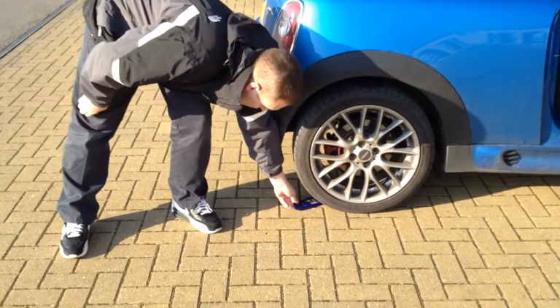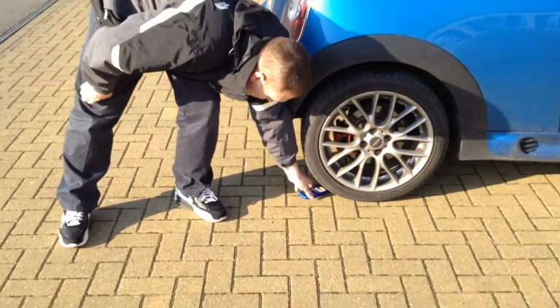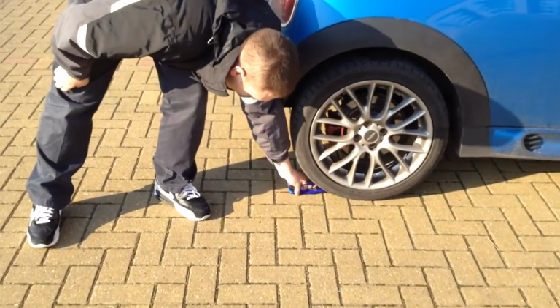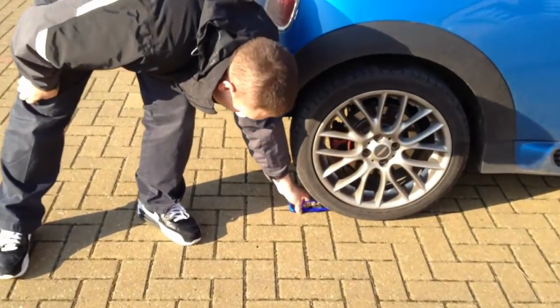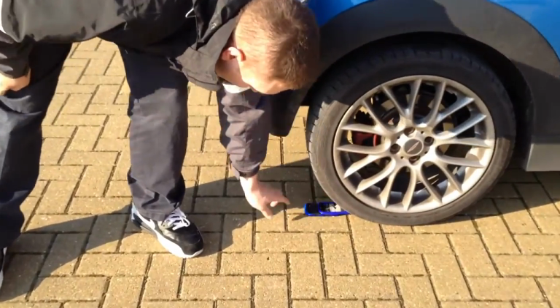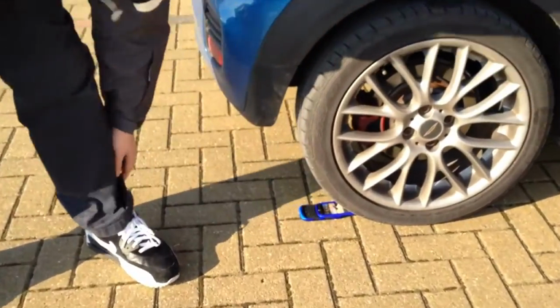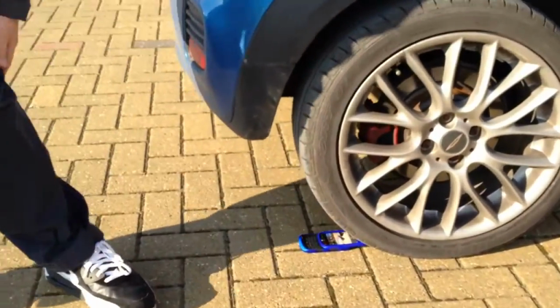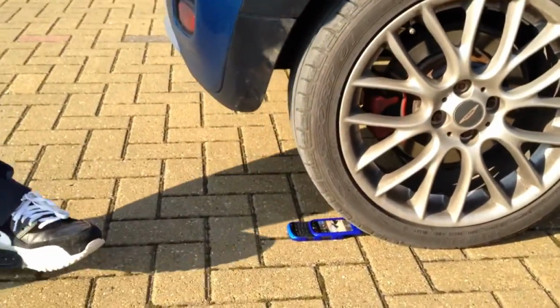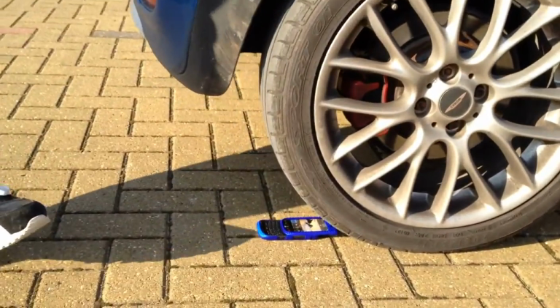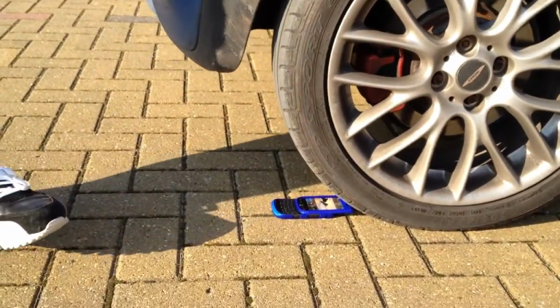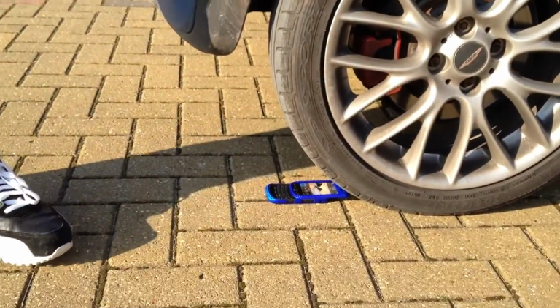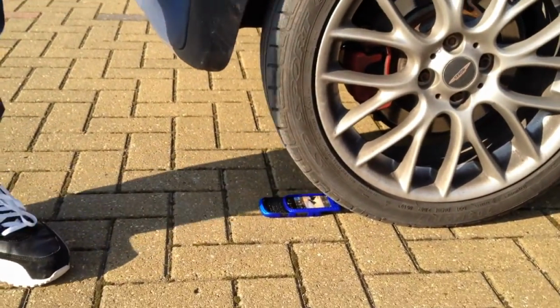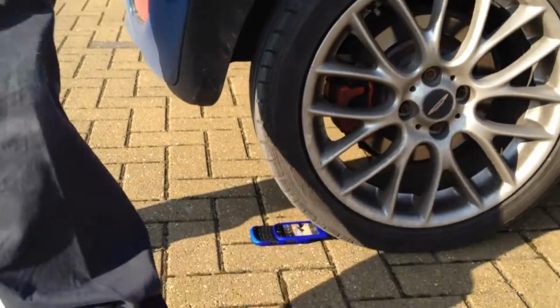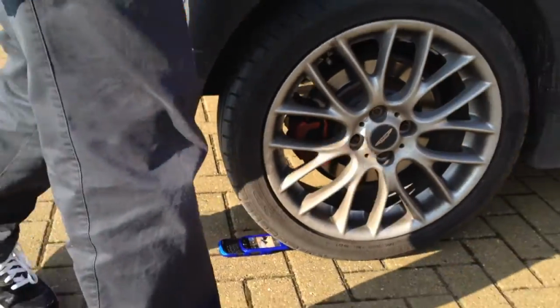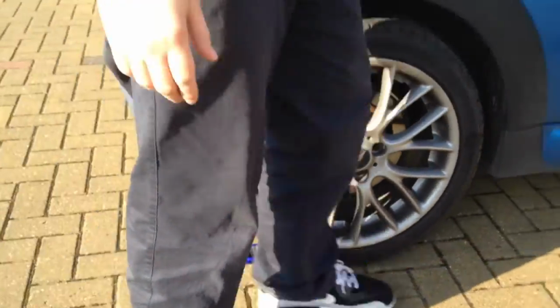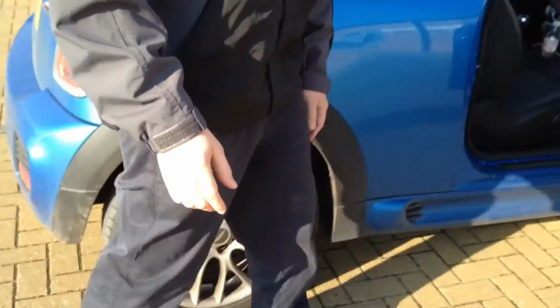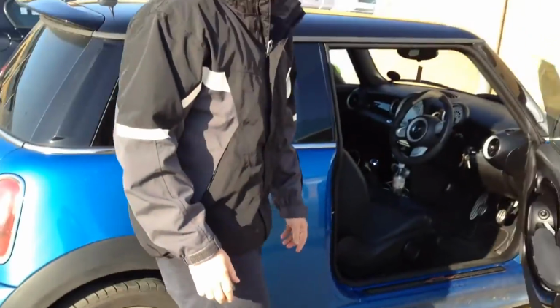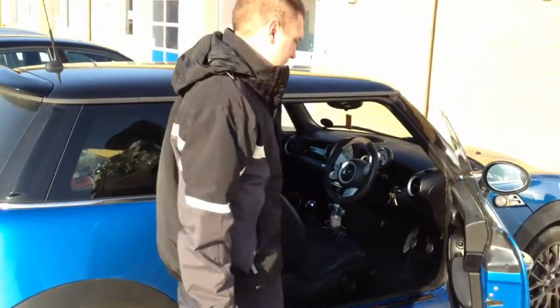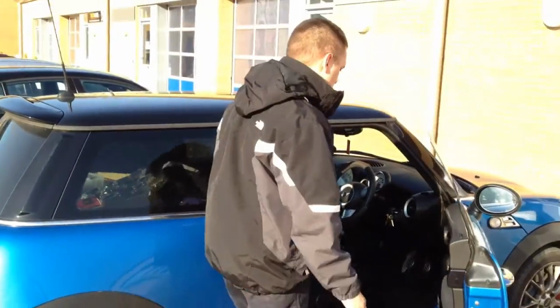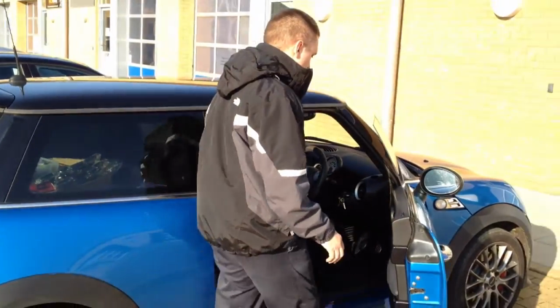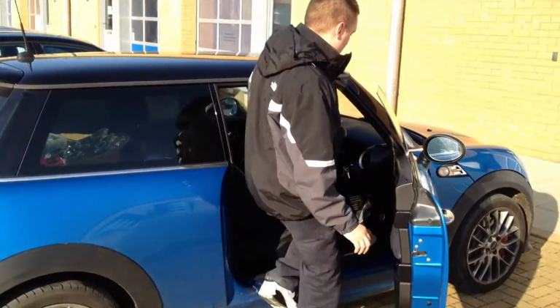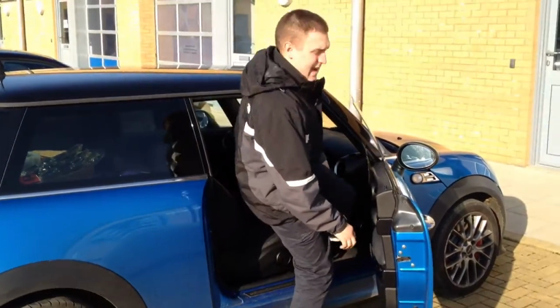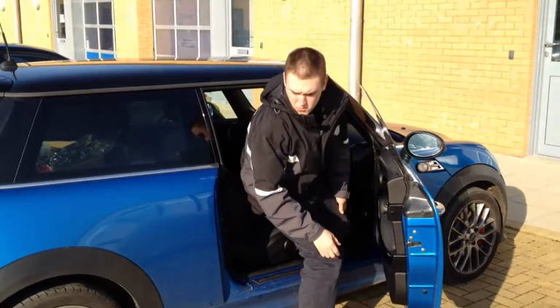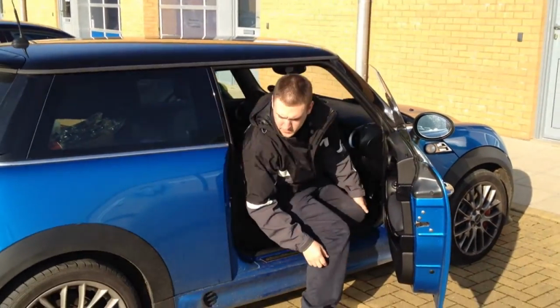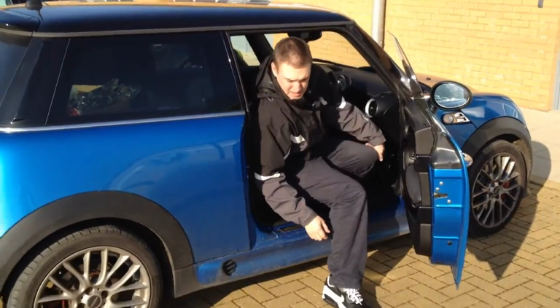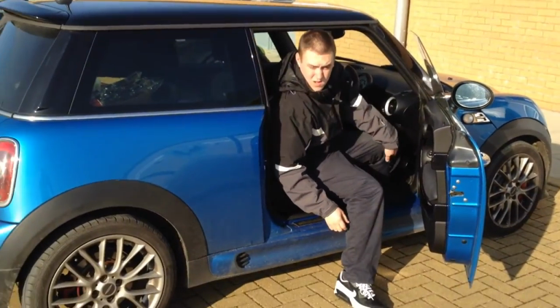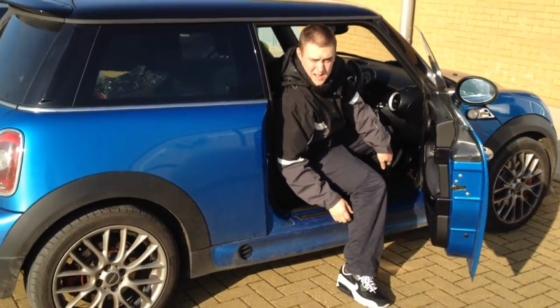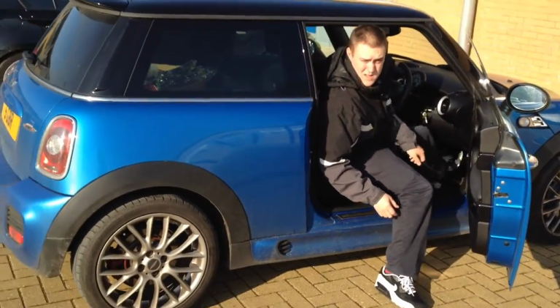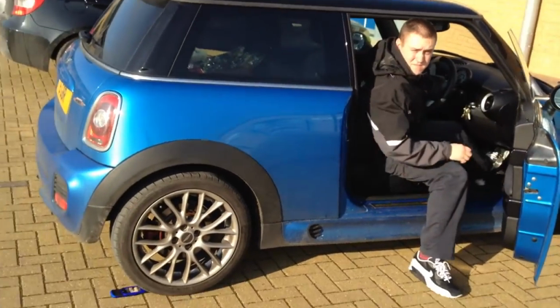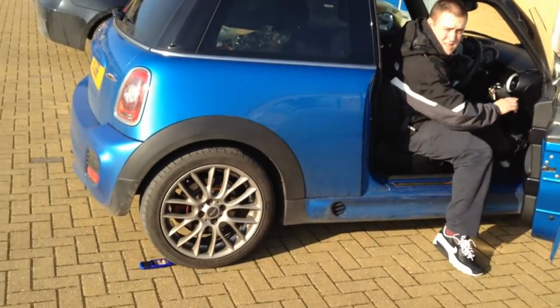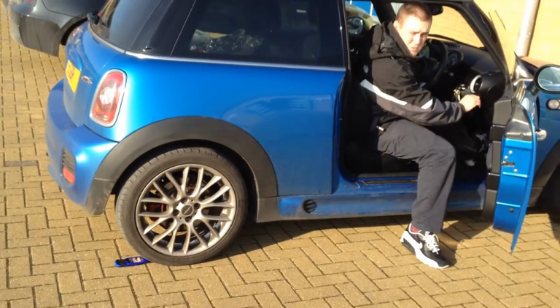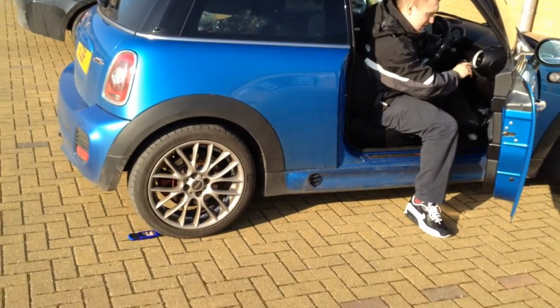When you put them down, always put them down so that they've got a better shot of survival. And like I said, when you're driving over anything, always hang out the window and look back at what you're doing — it's more effective.